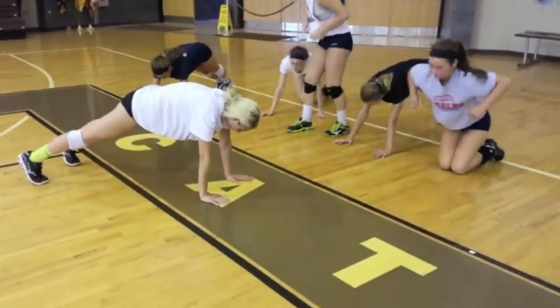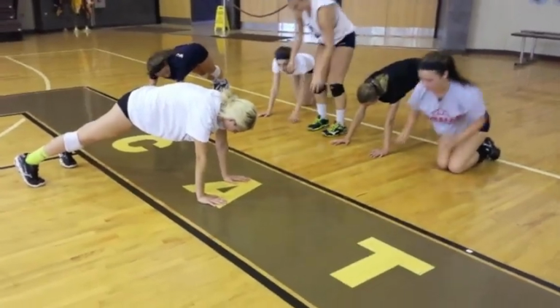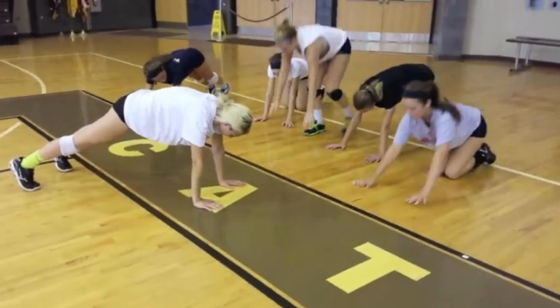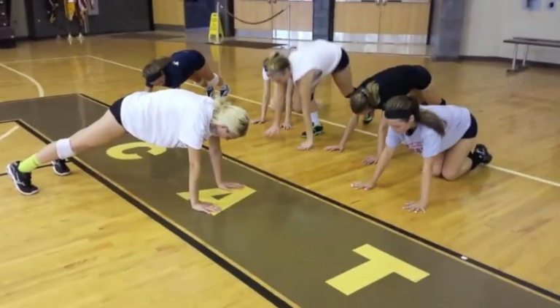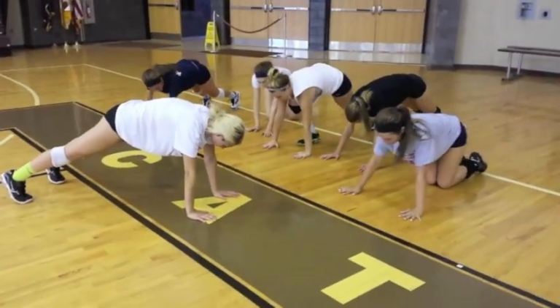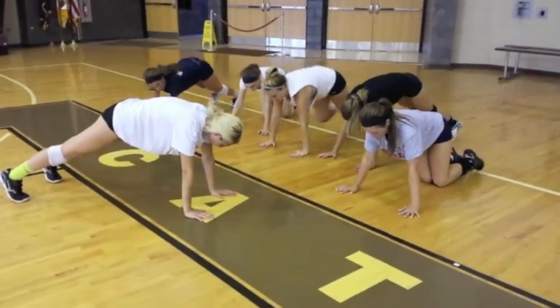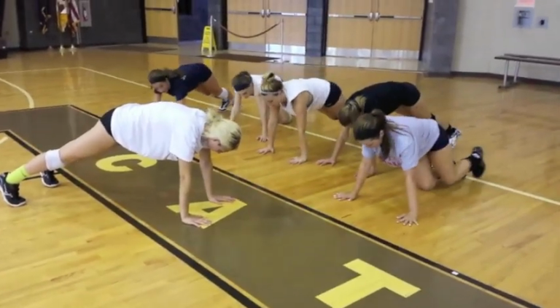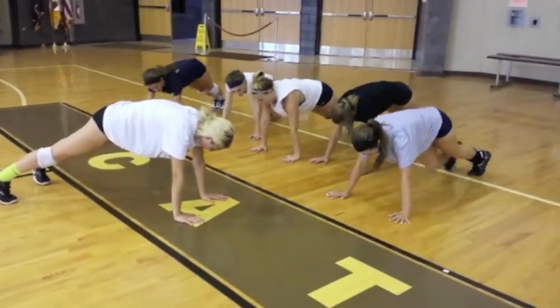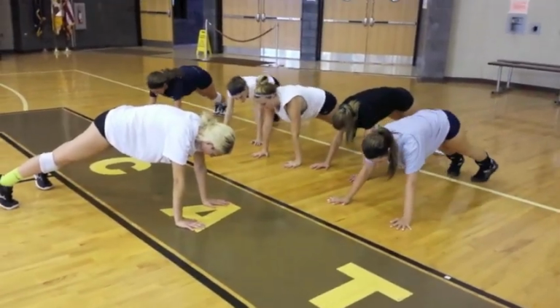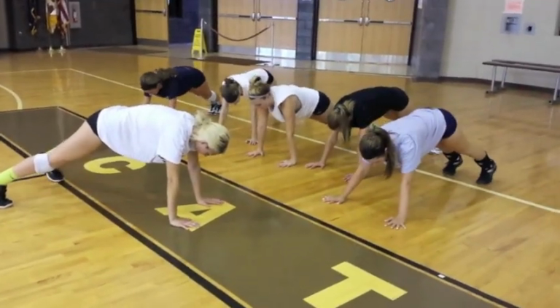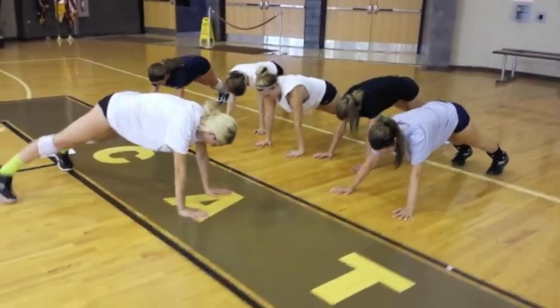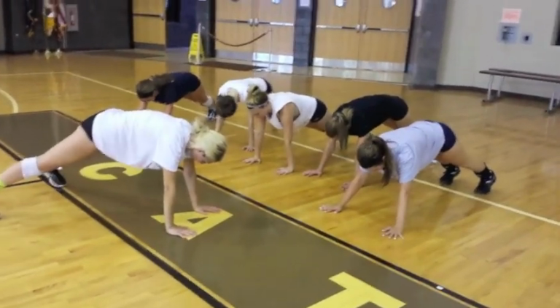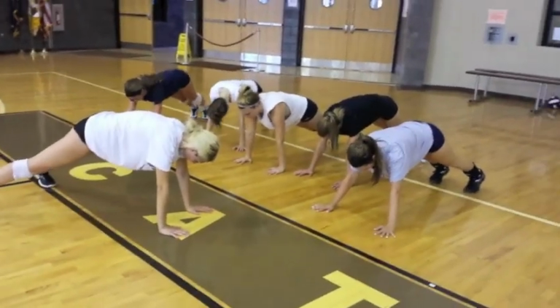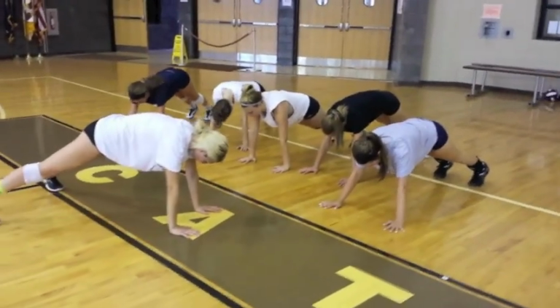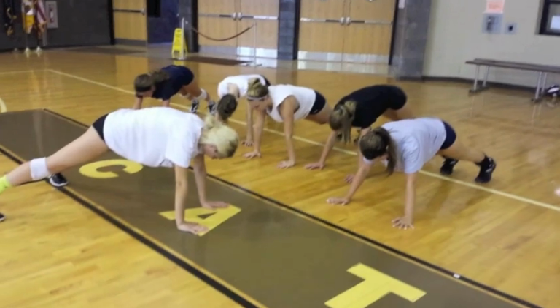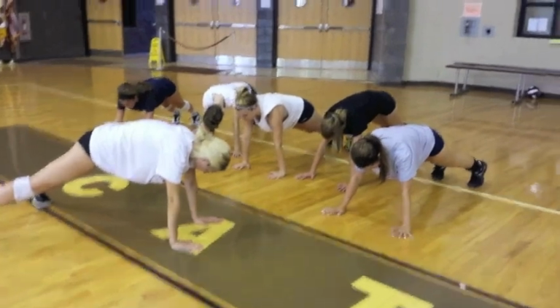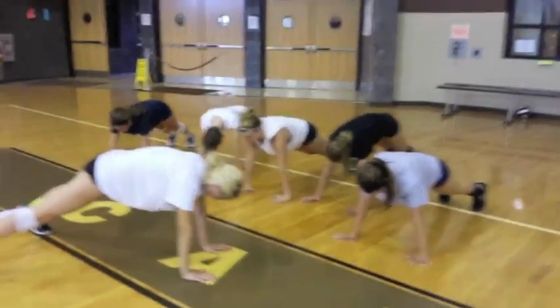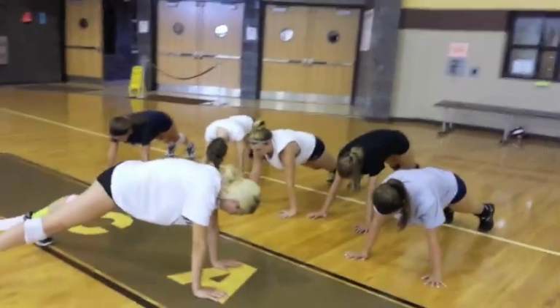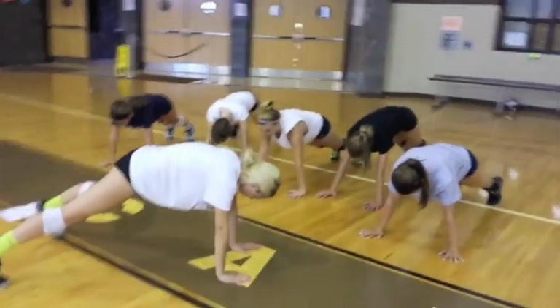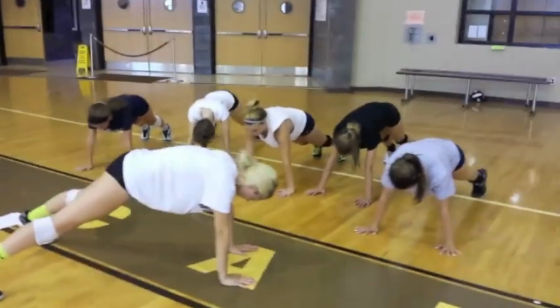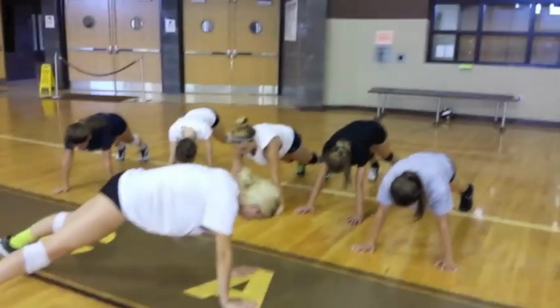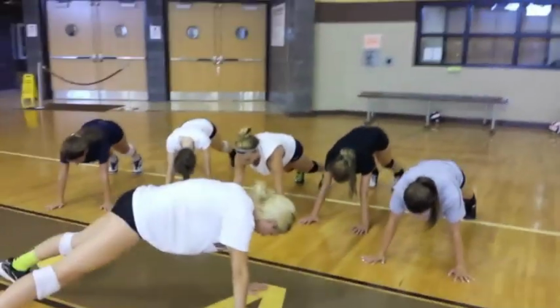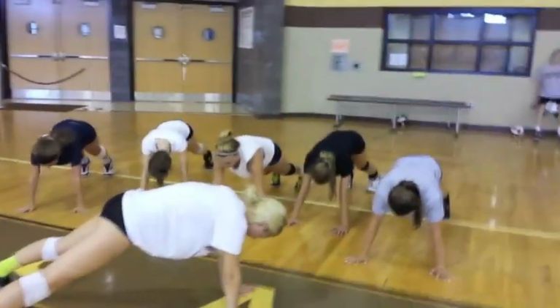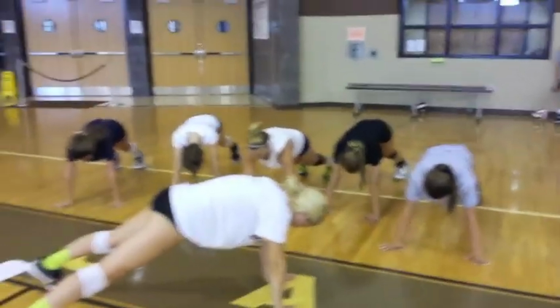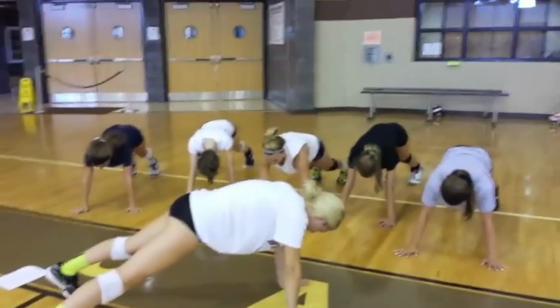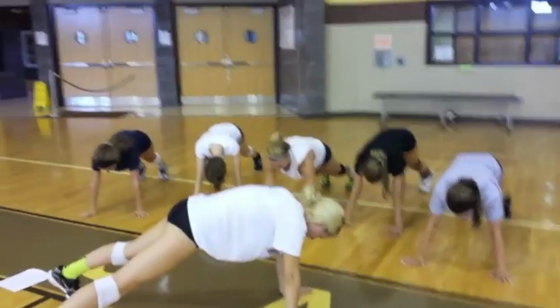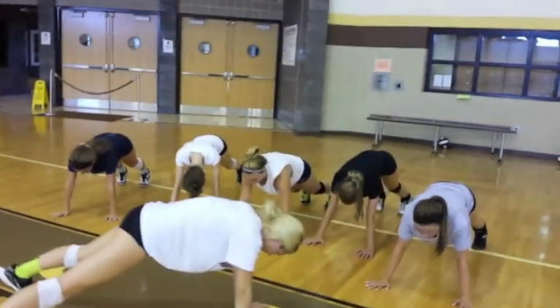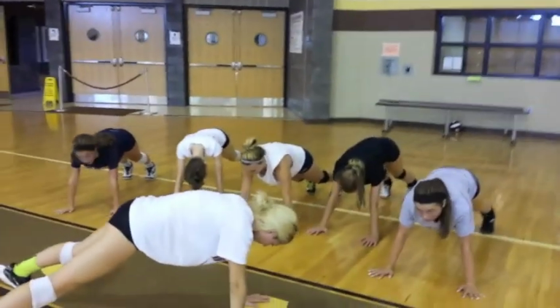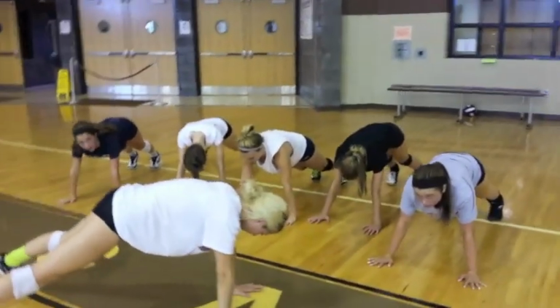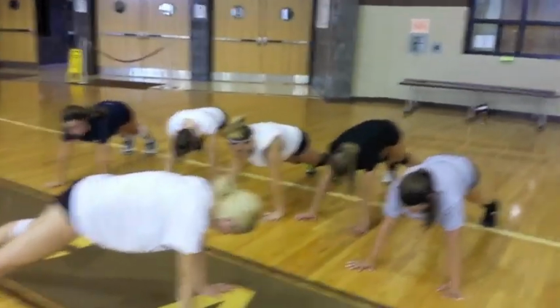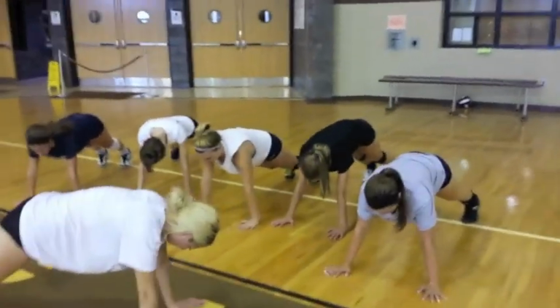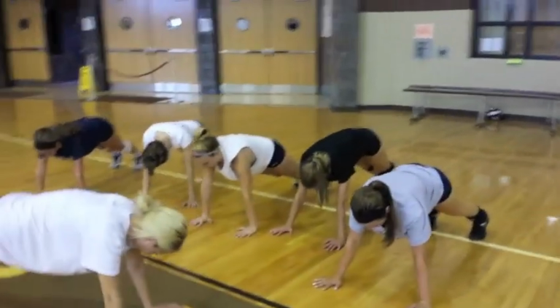Shoulders over wrists, feet wide. And then if you want, you can stay there and raise a leg if you want to try it, whoever's ready.